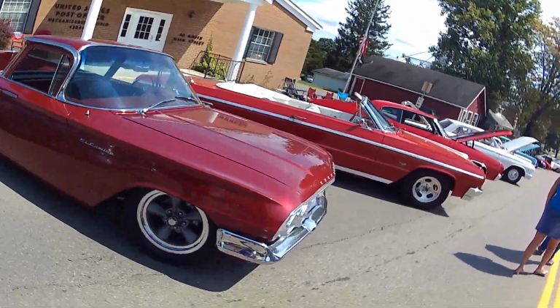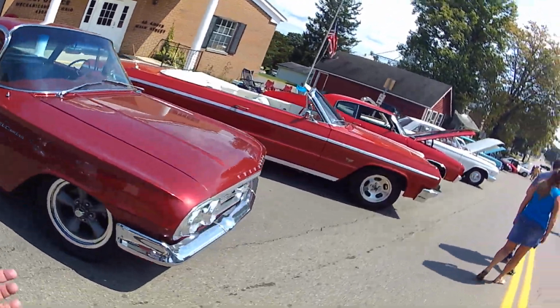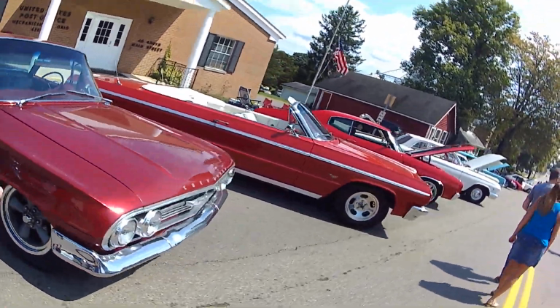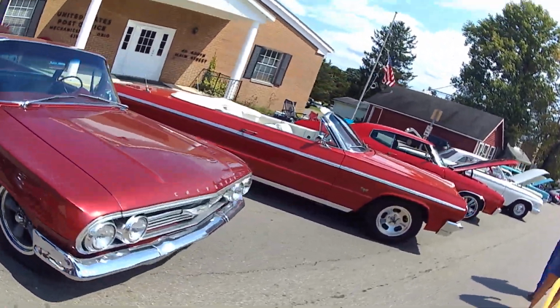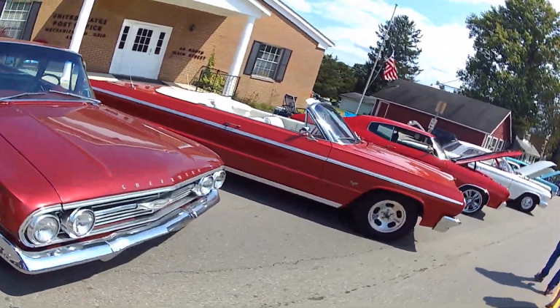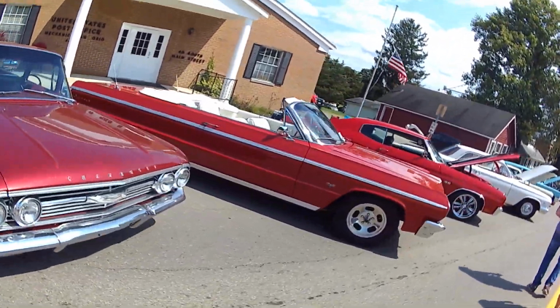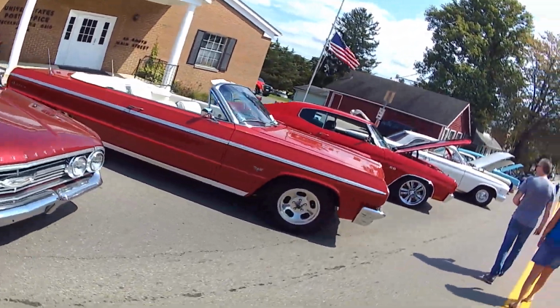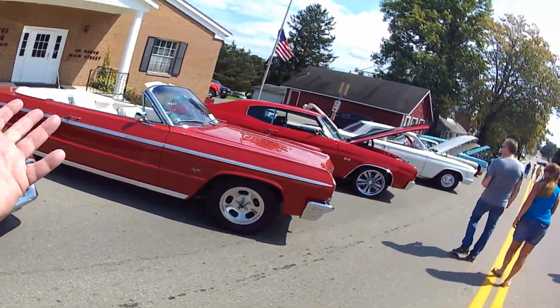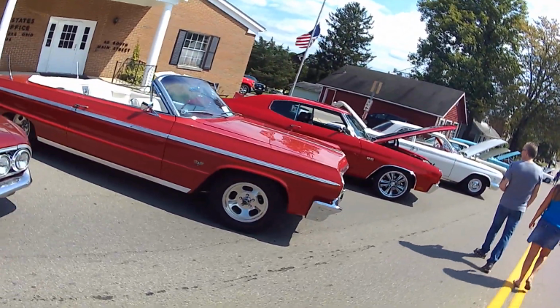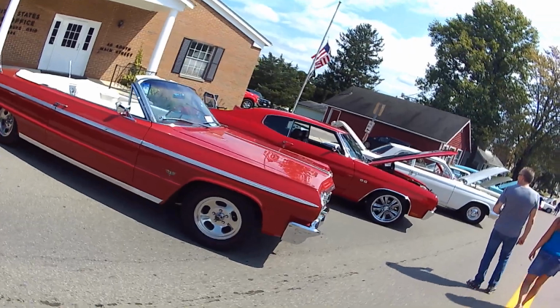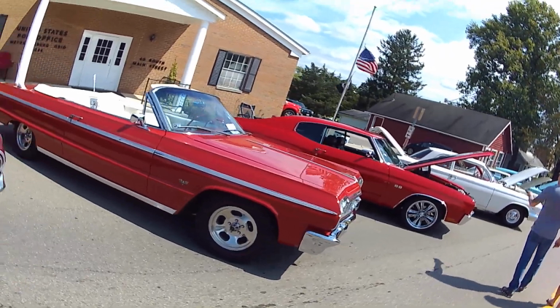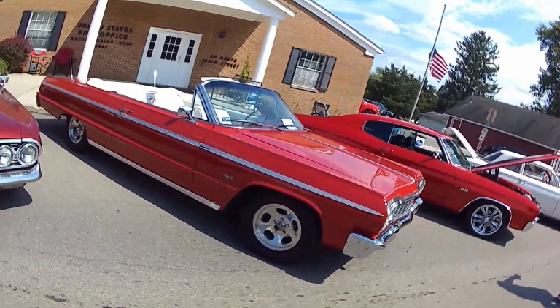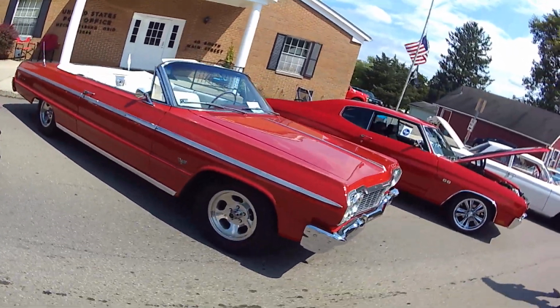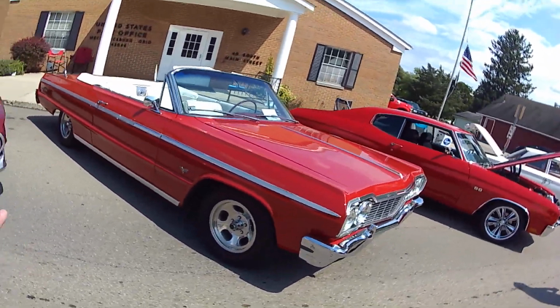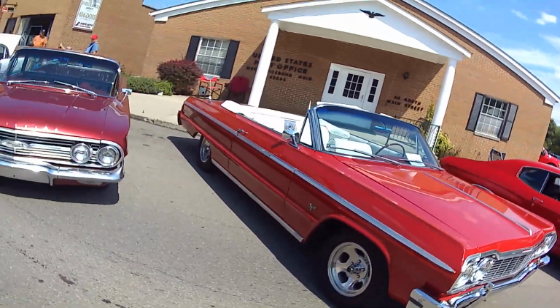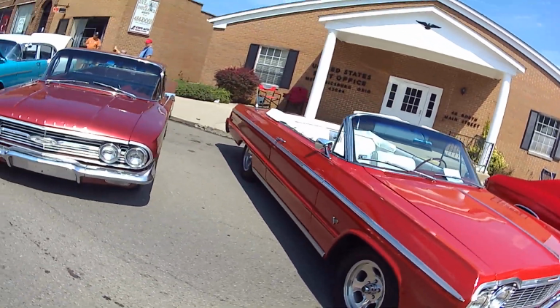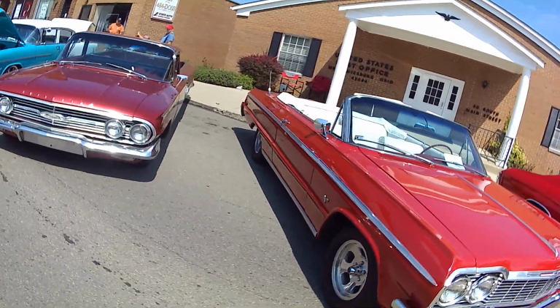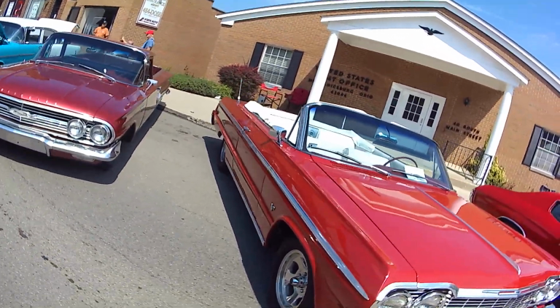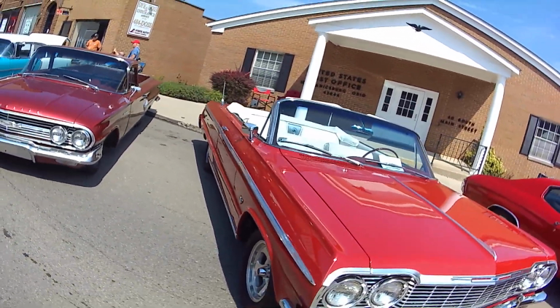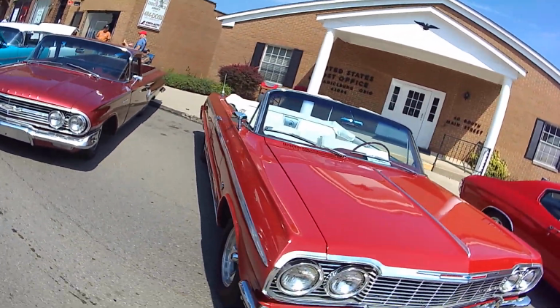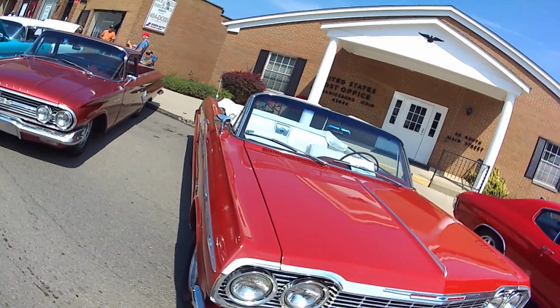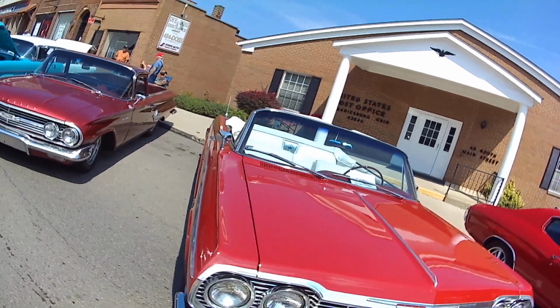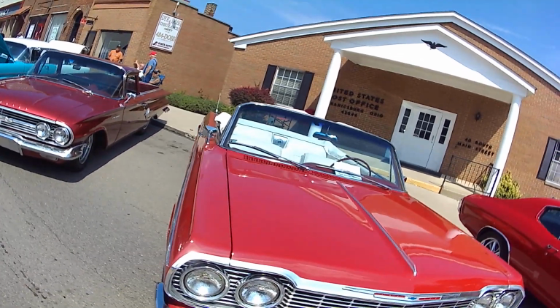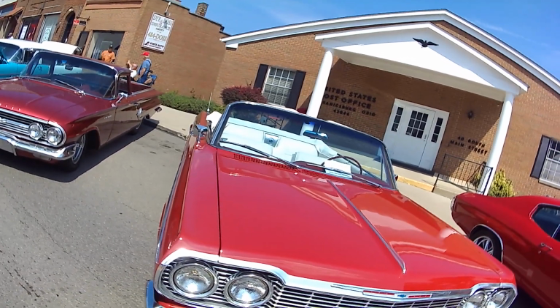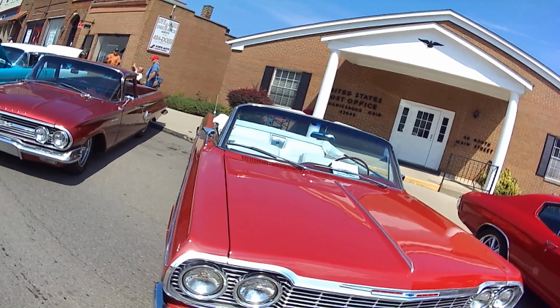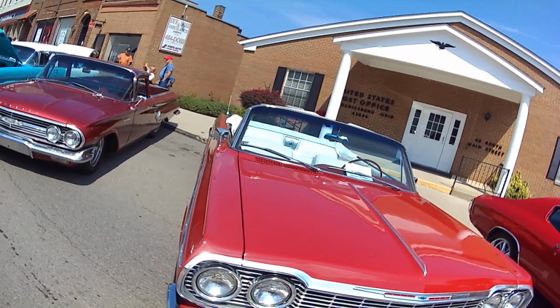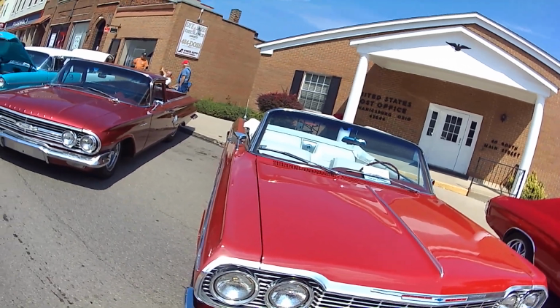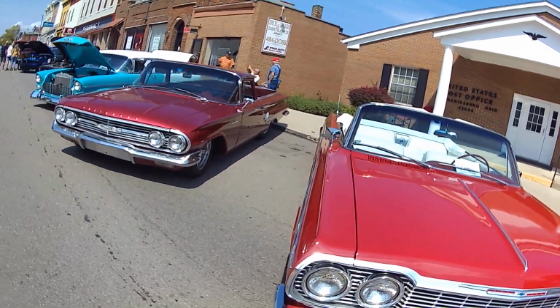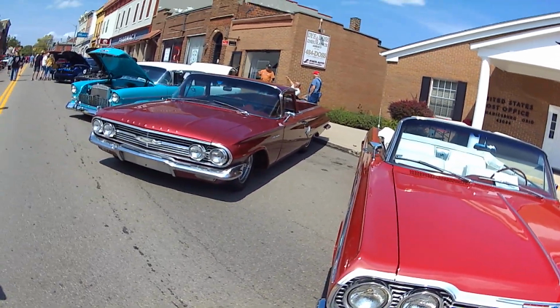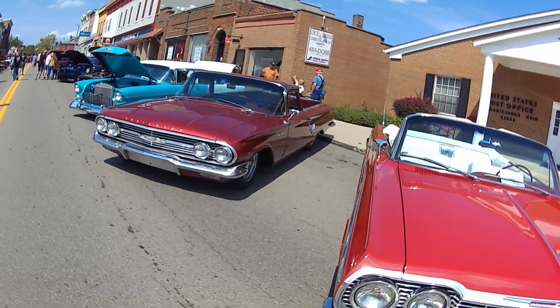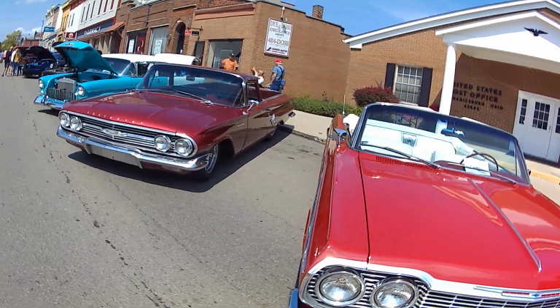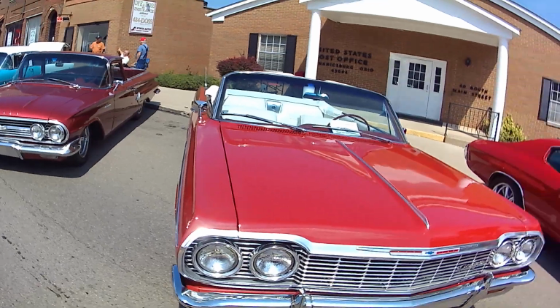I think actually they had the firefighter guys vote on what they like and that's who gets the trophies — that's one version. Kind of rare, very old Chevy. El Camino.